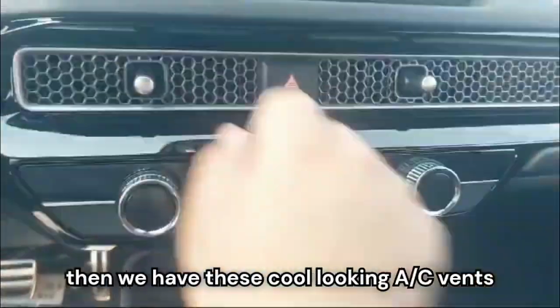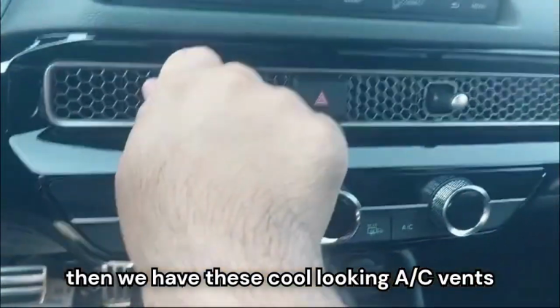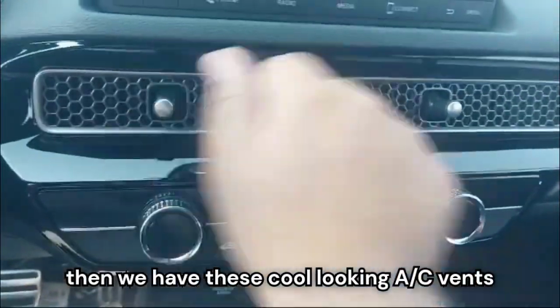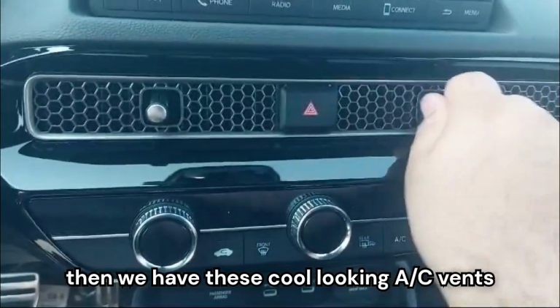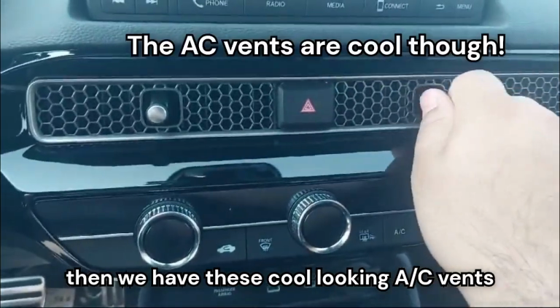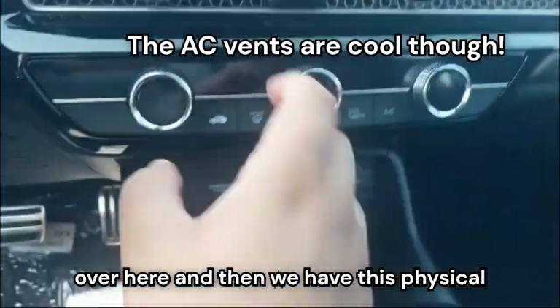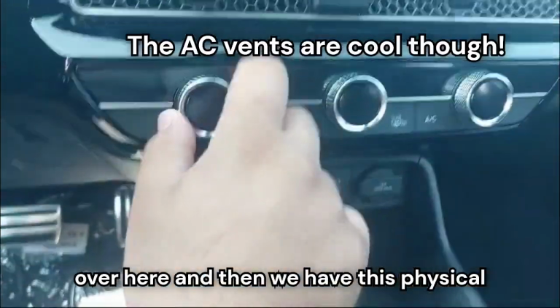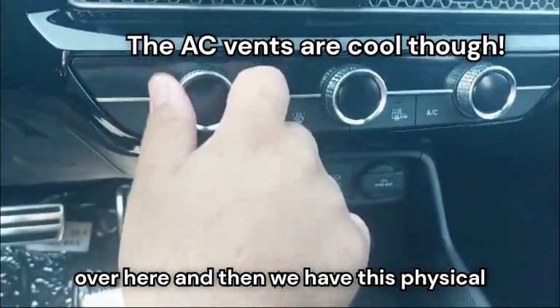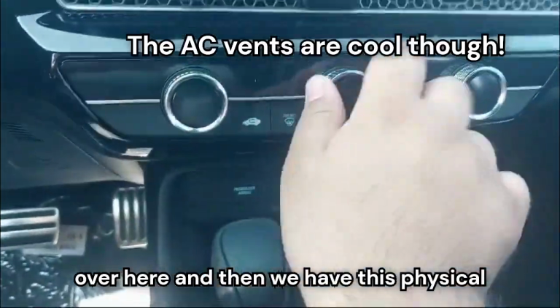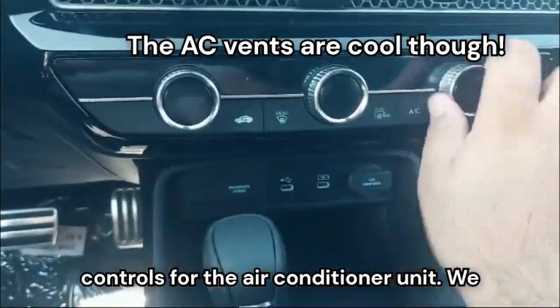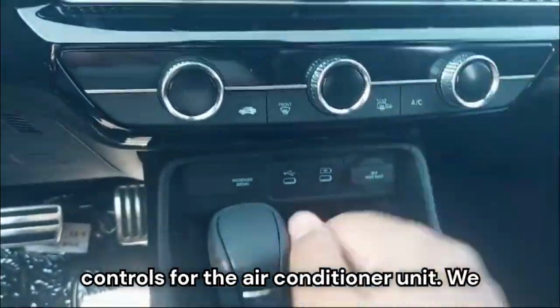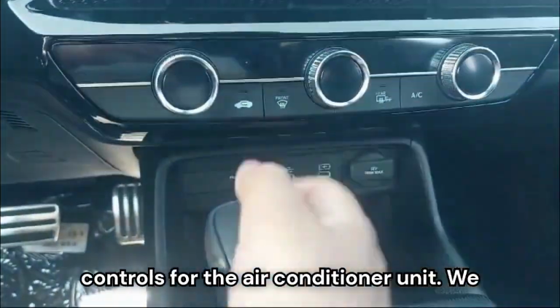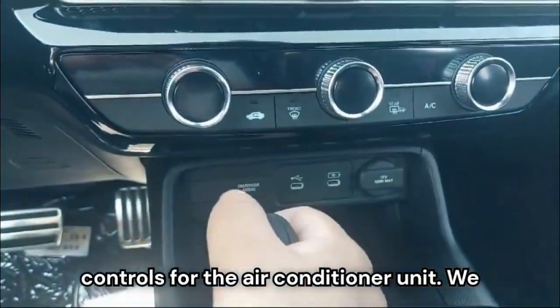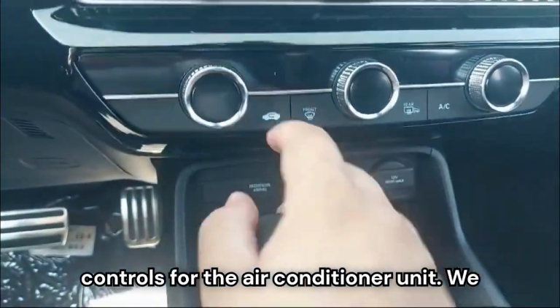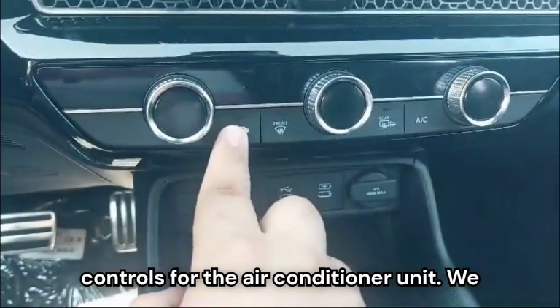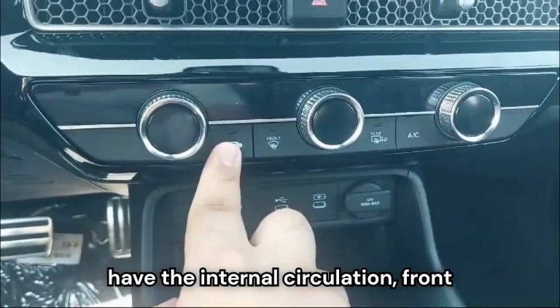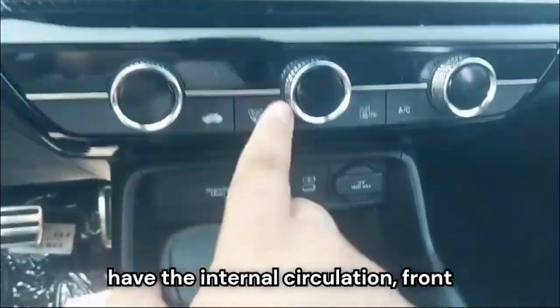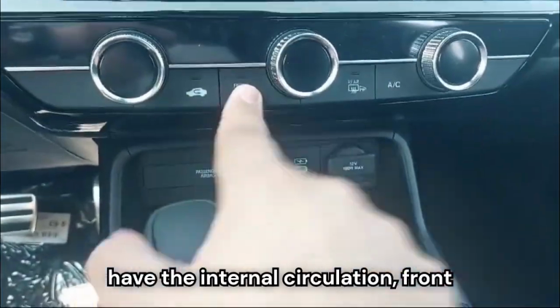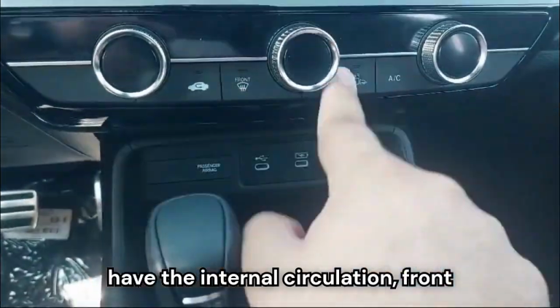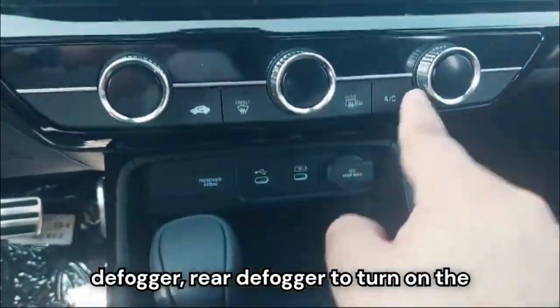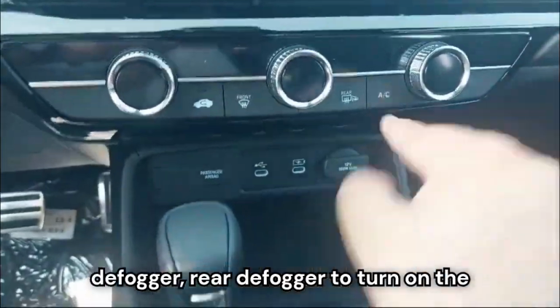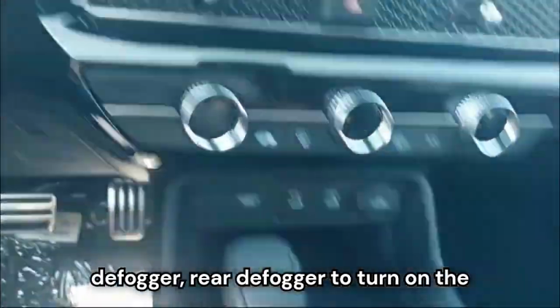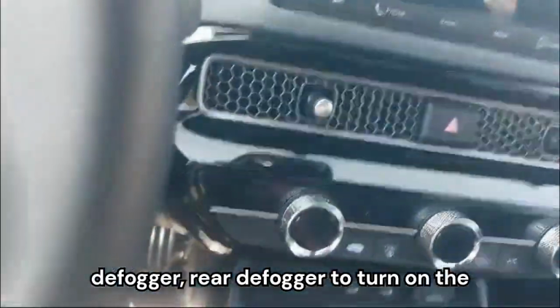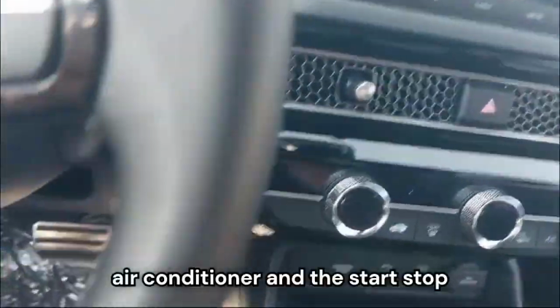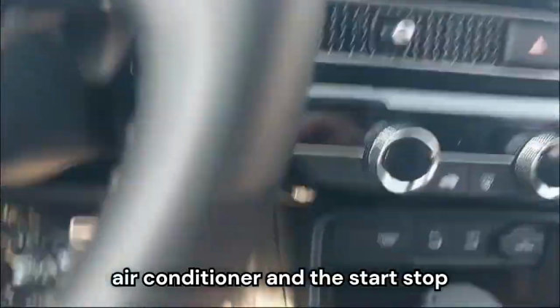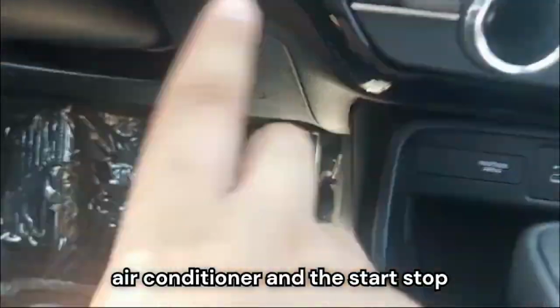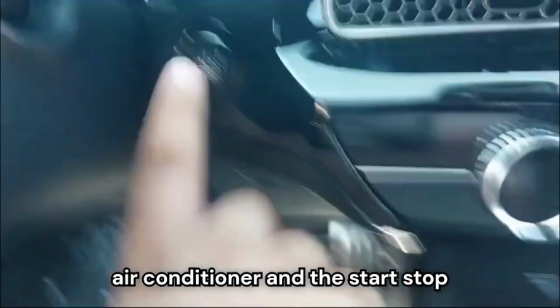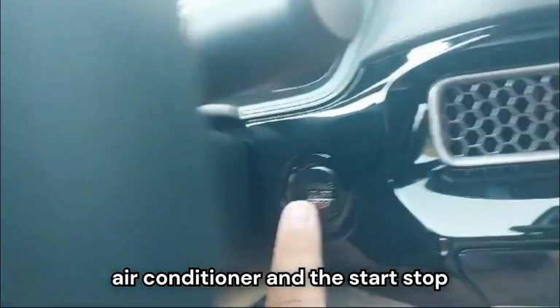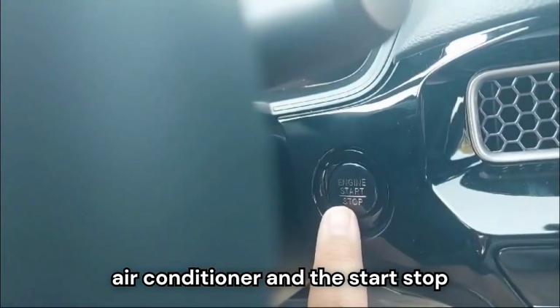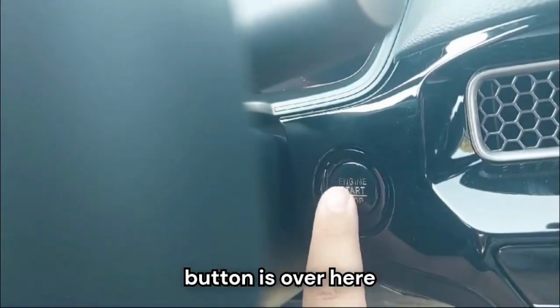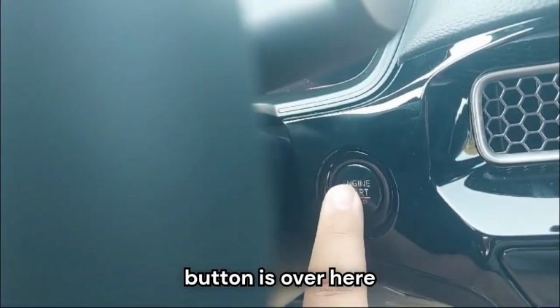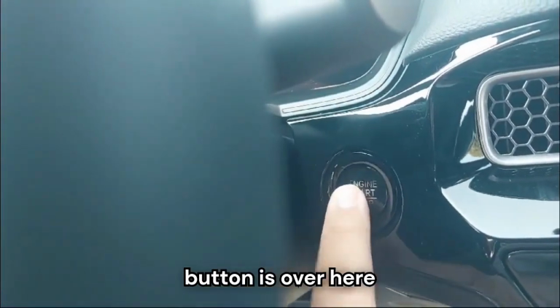We have these cool-looking AC vents and a physical control panel for the air conditioner unit with internal circulation, front defogger, rear defogger, and the button to turn on the air conditioner. The start-stop button is over here.